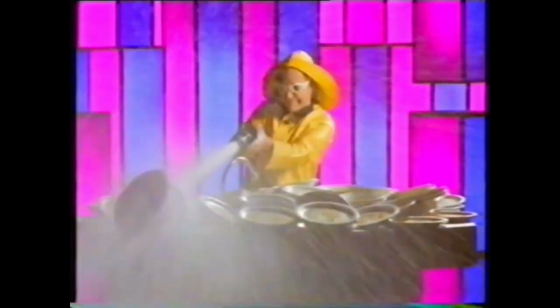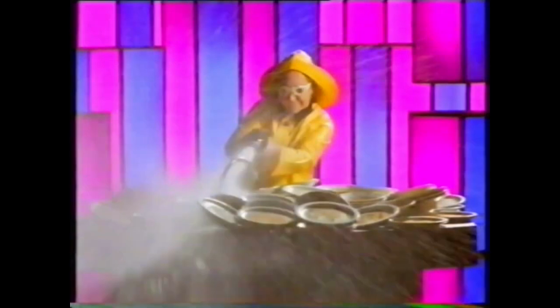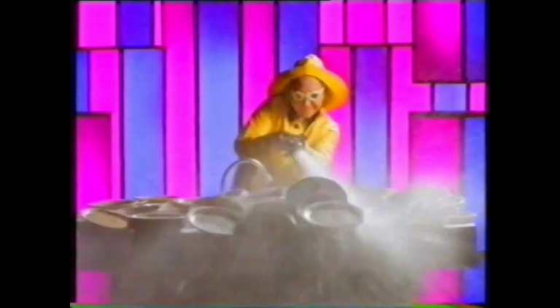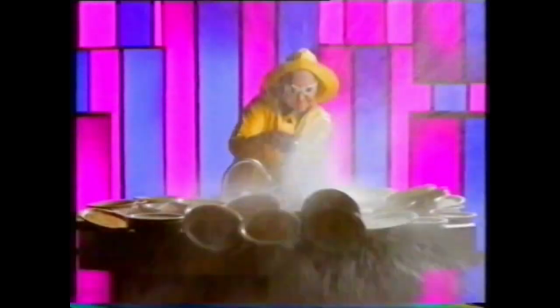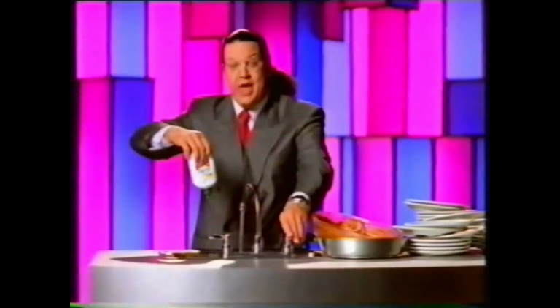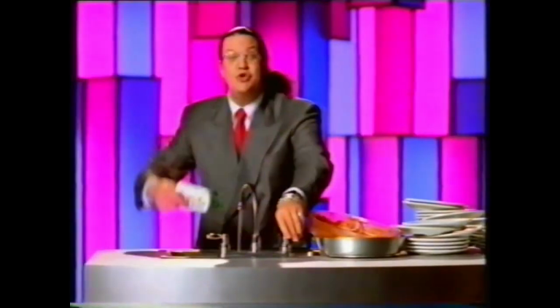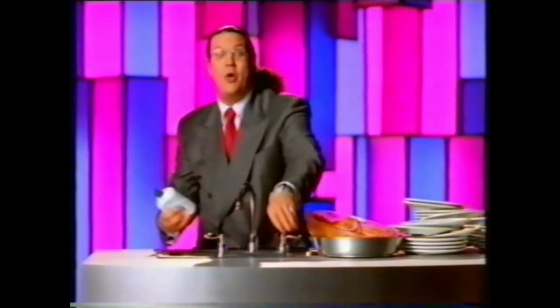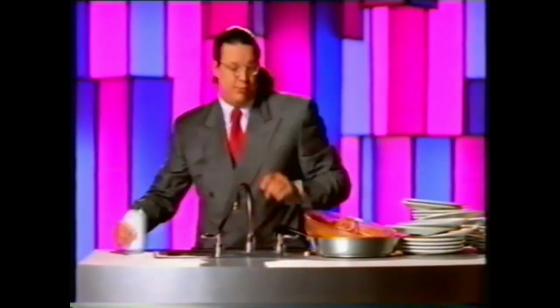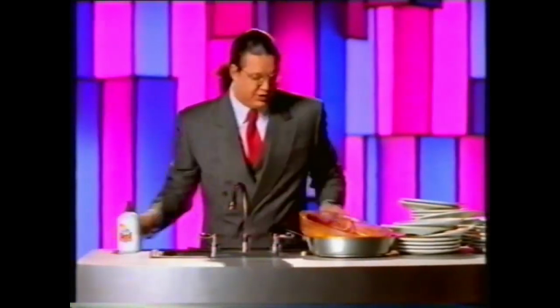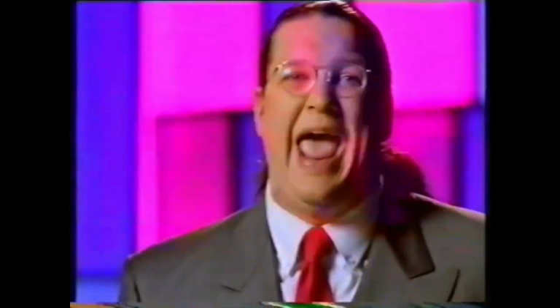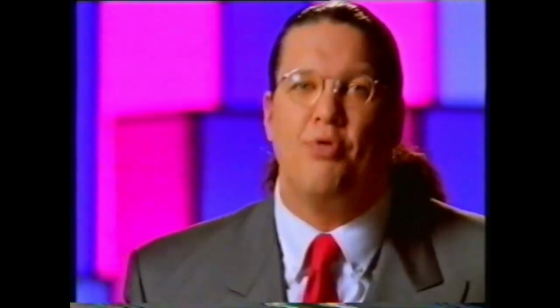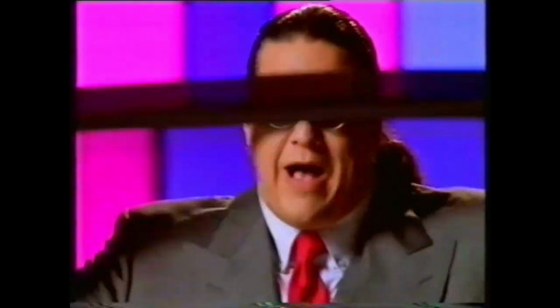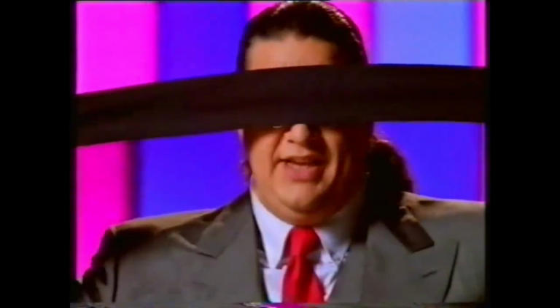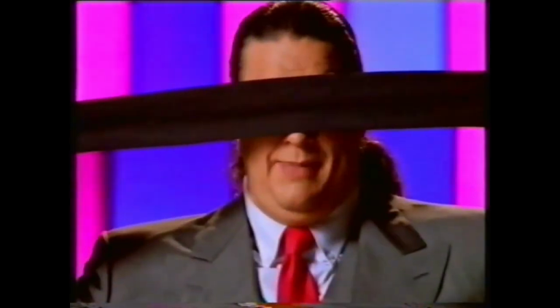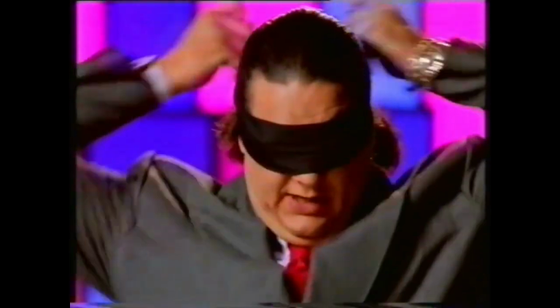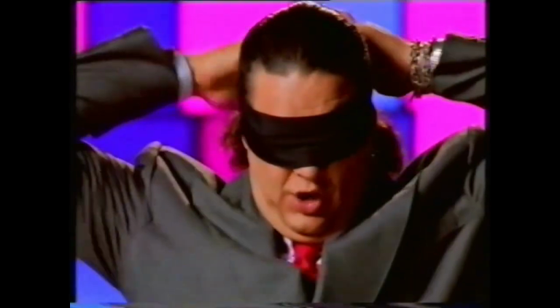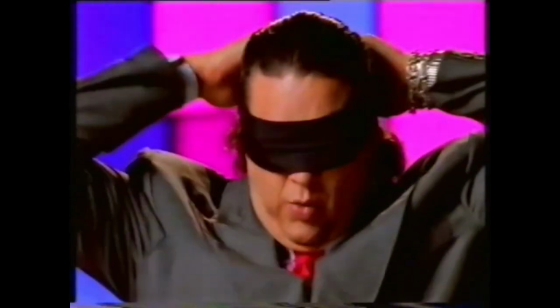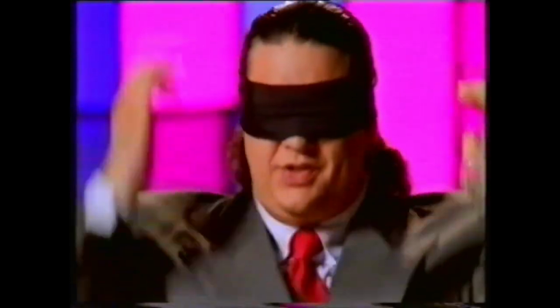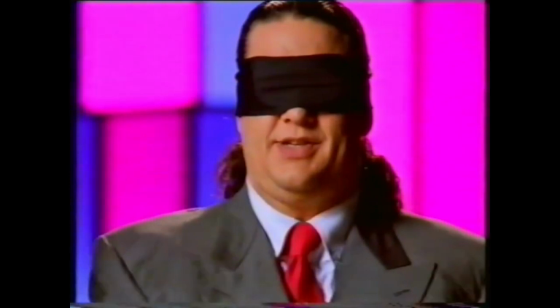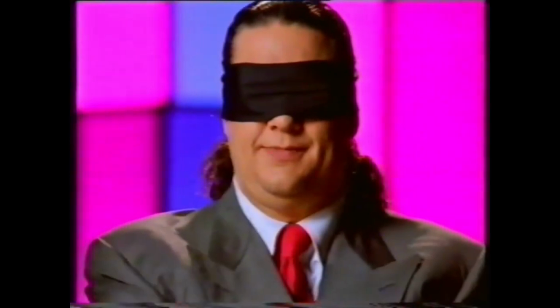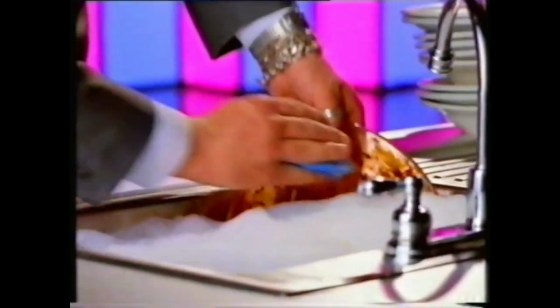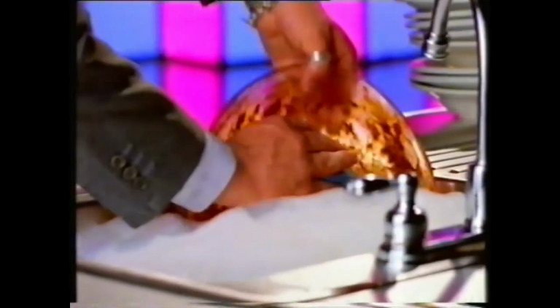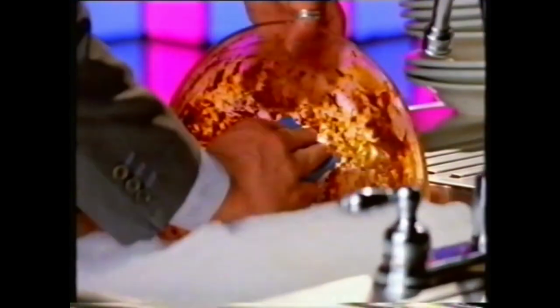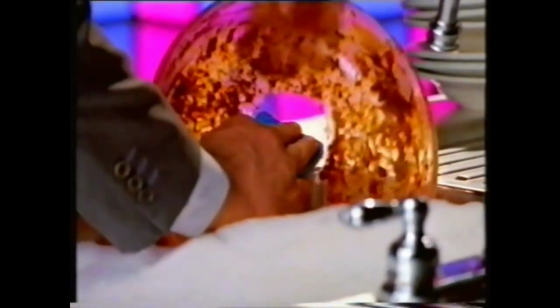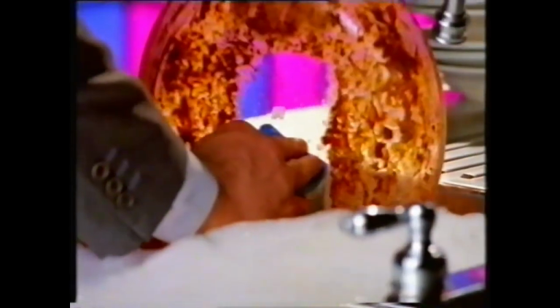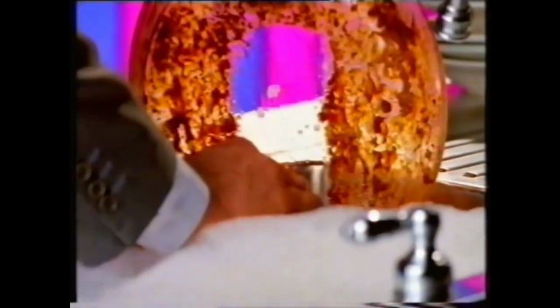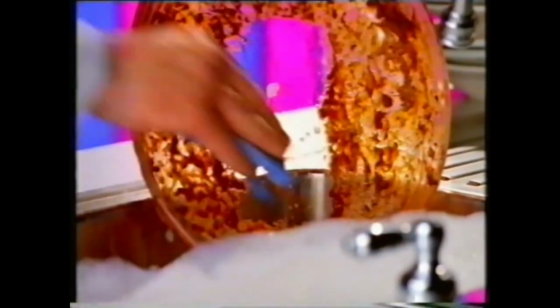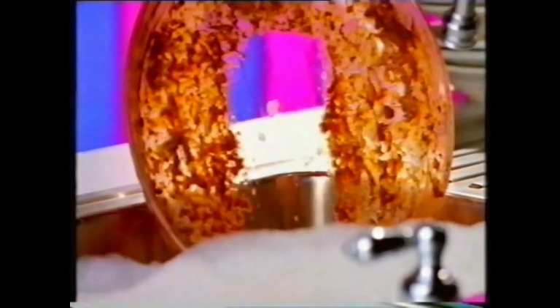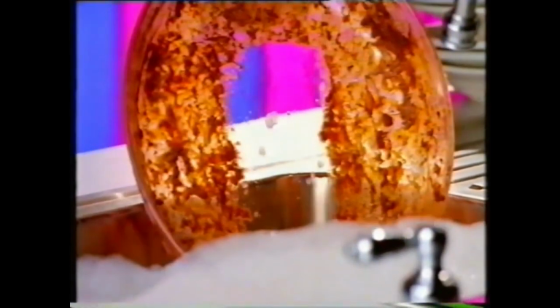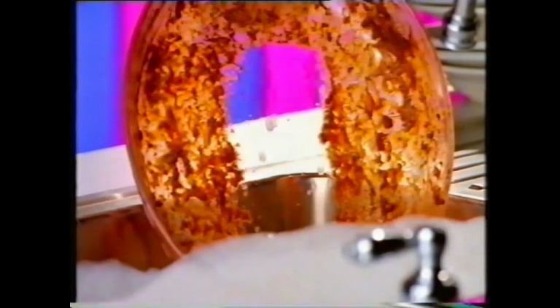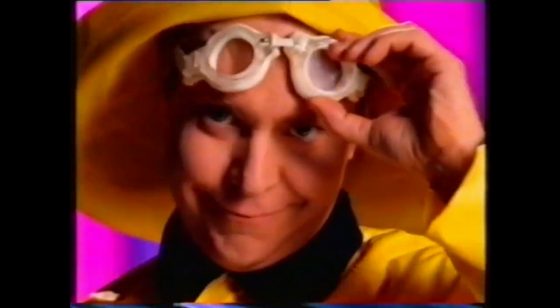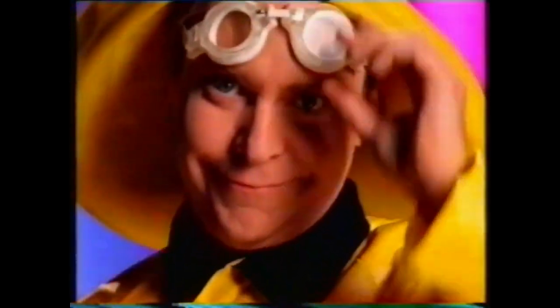Okay, the easy way is New Formula Persil. And to prove how easy it makes it, watch this. Its new formula dissolves grease even better than it did before.